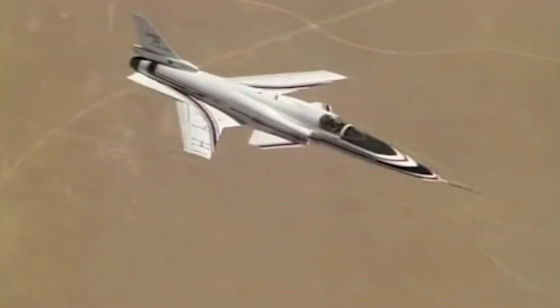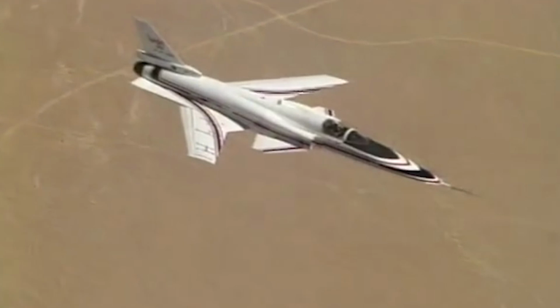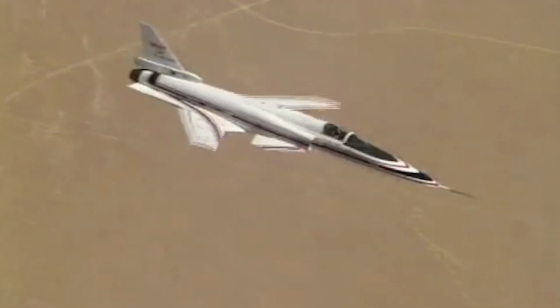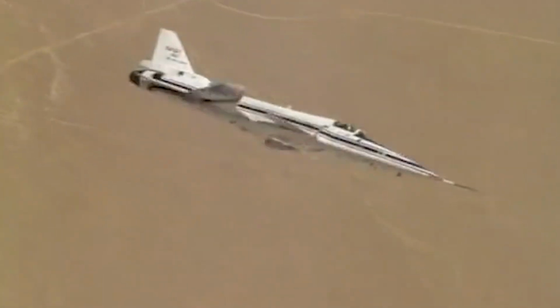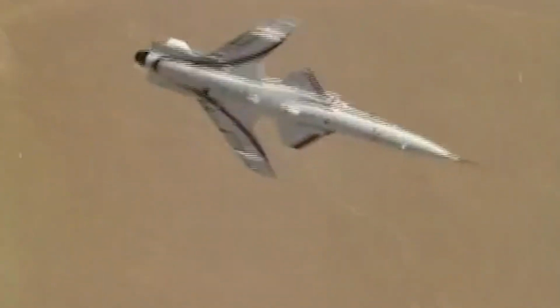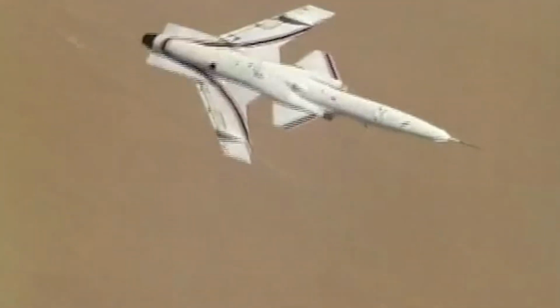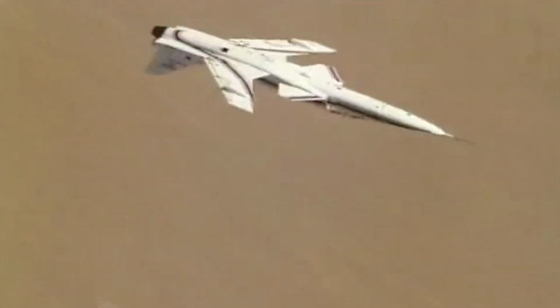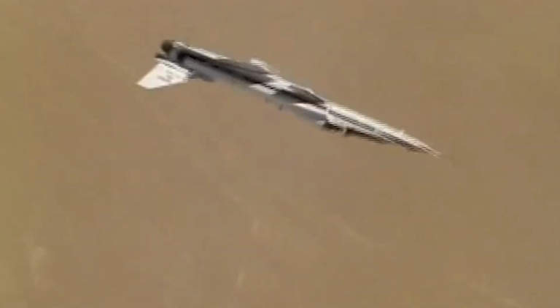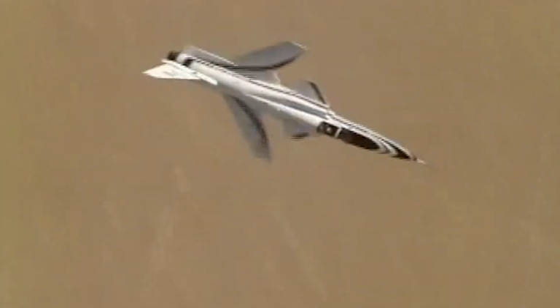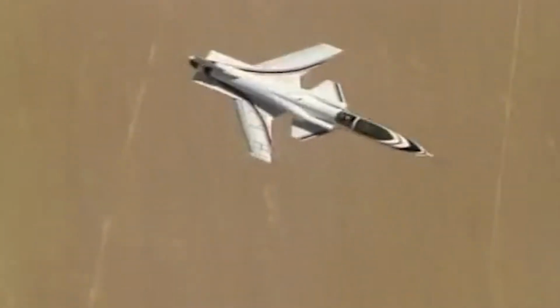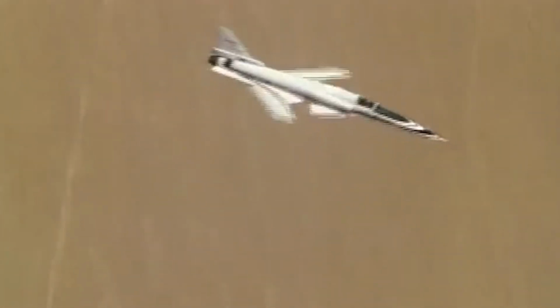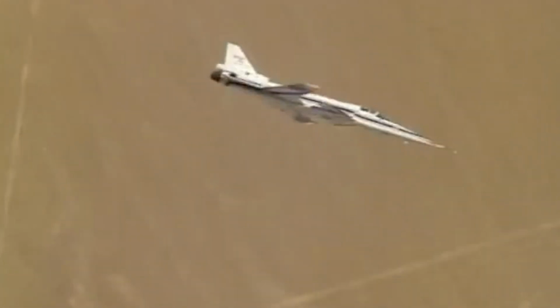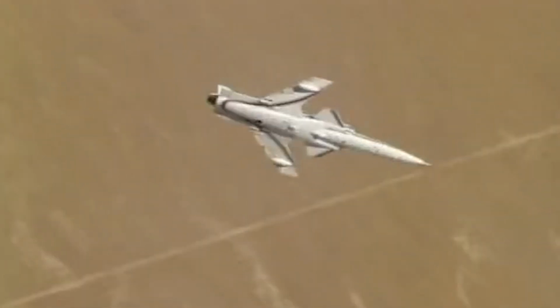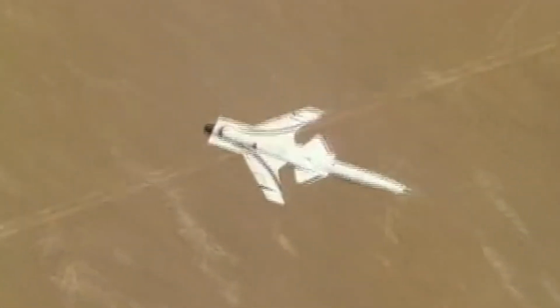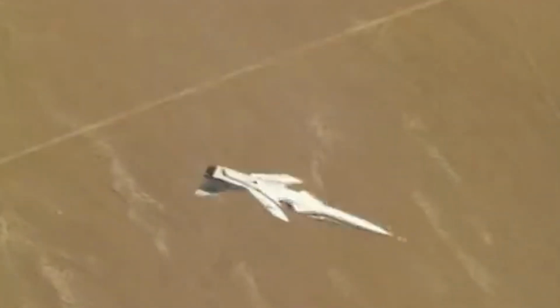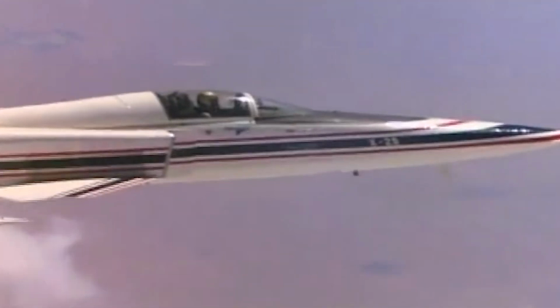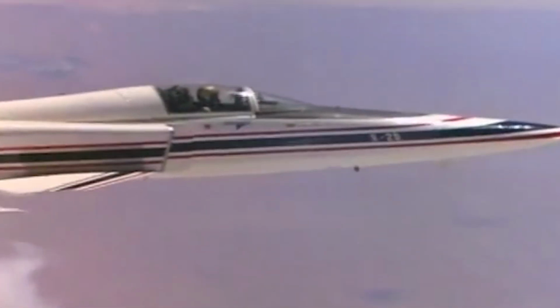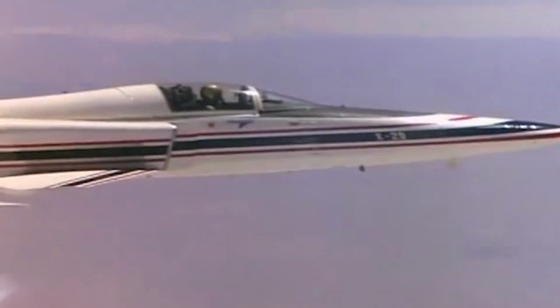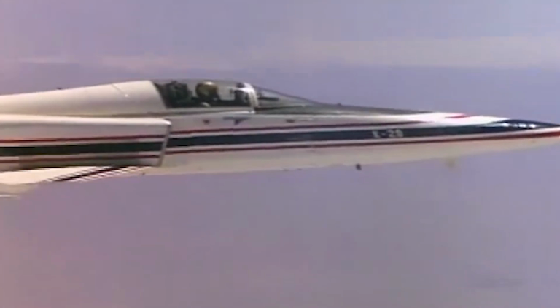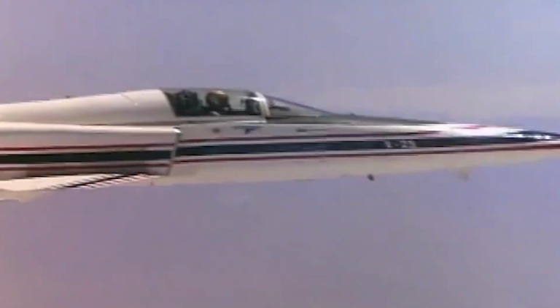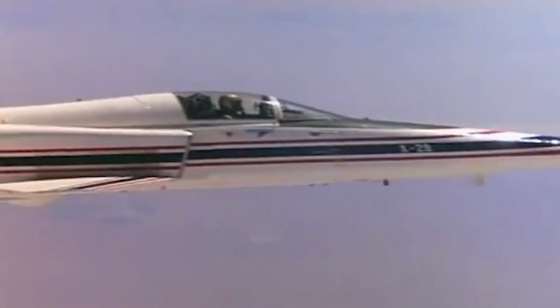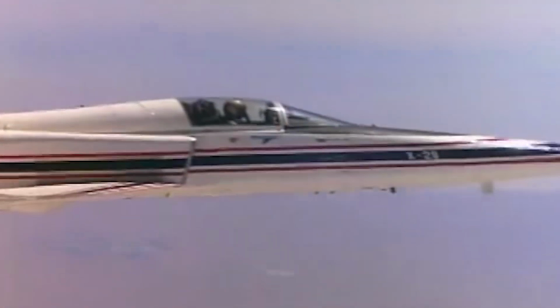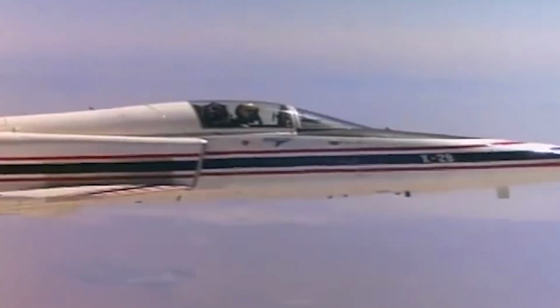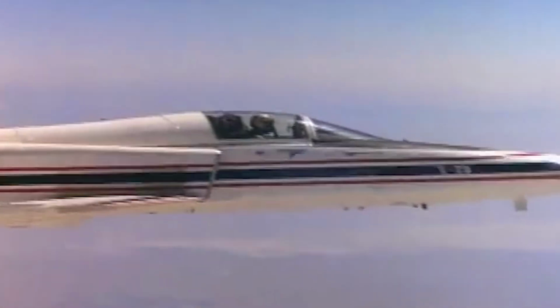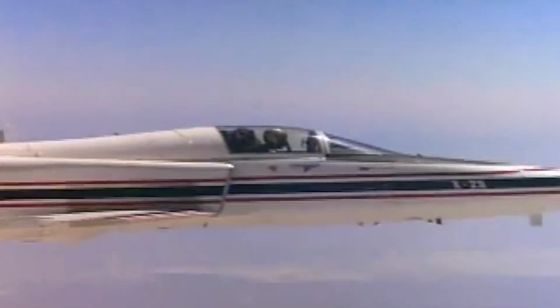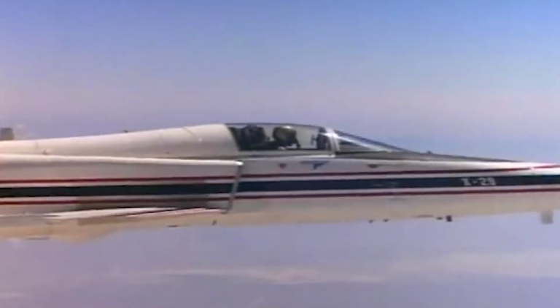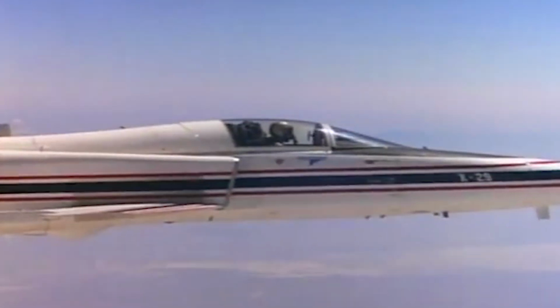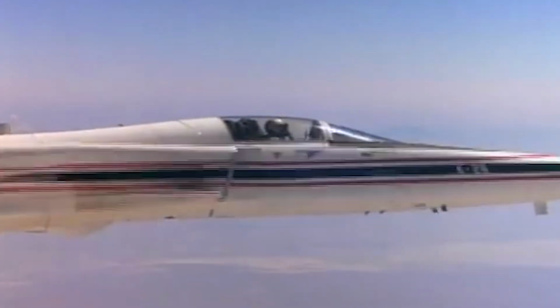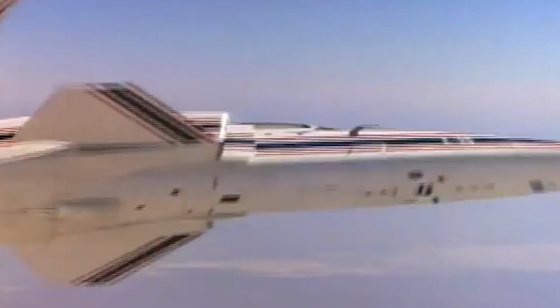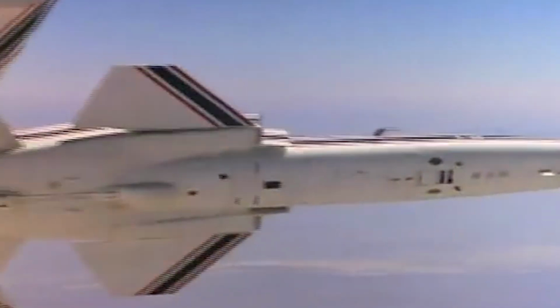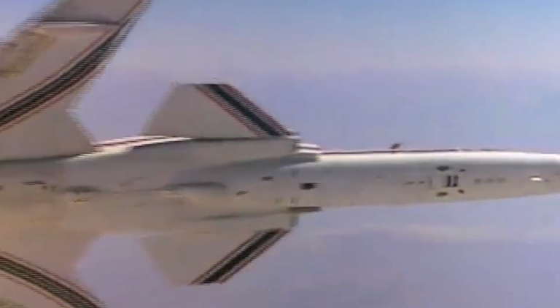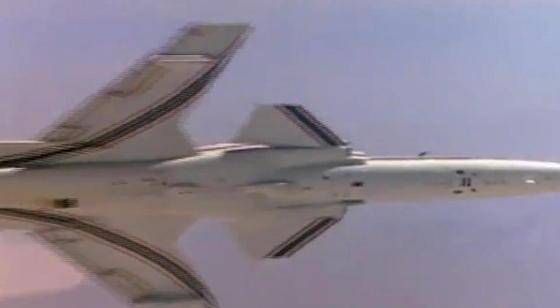Whether or not we will ever see another forward-swept wing aircraft in the future remains to be seen, but in any case, the impact of the groundbreaking X-29 project will surely continue to be felt for many years to come.